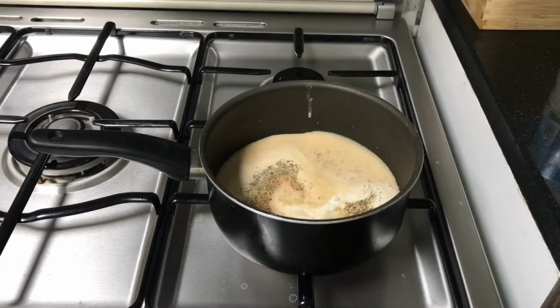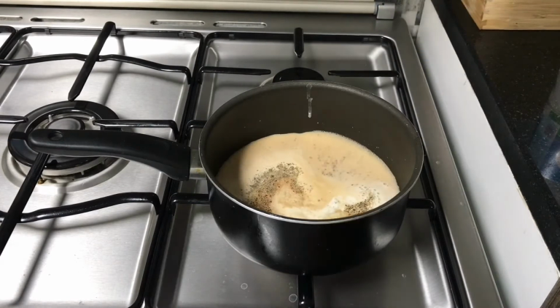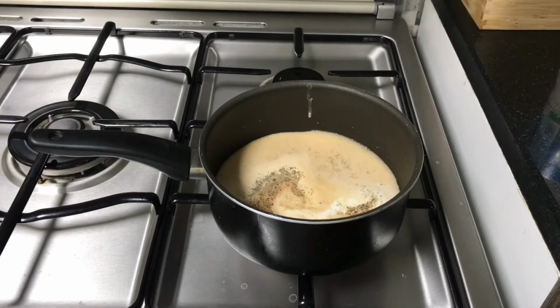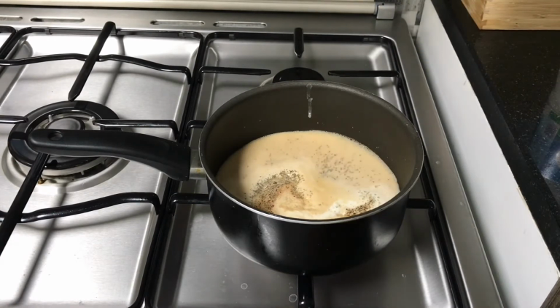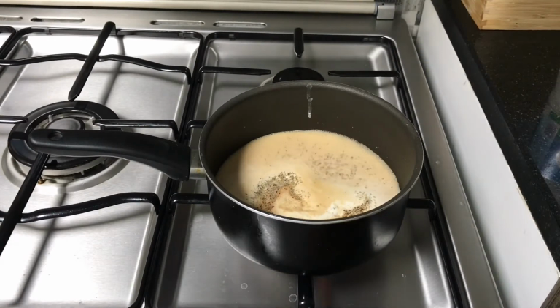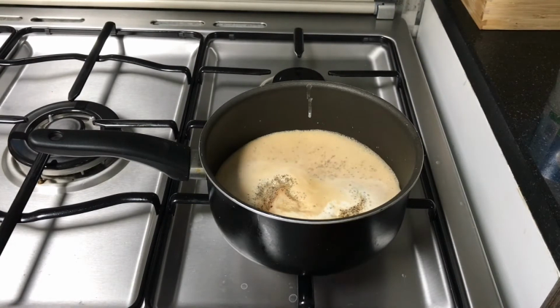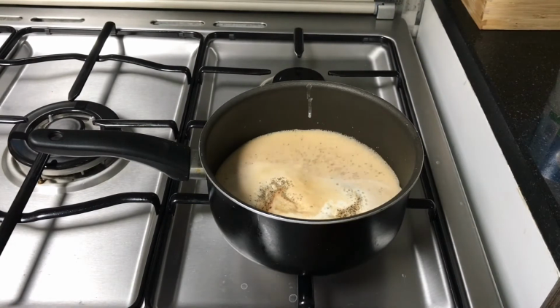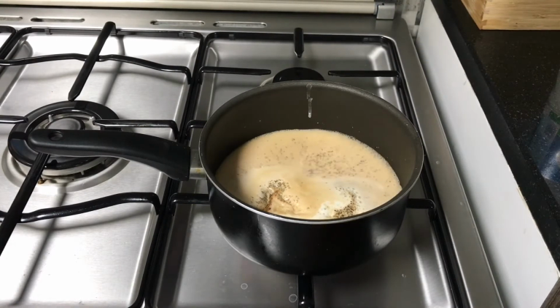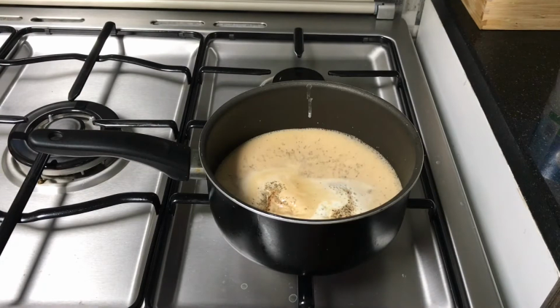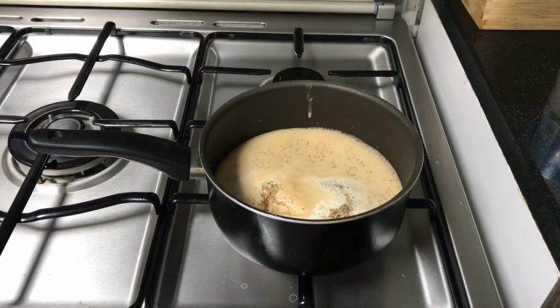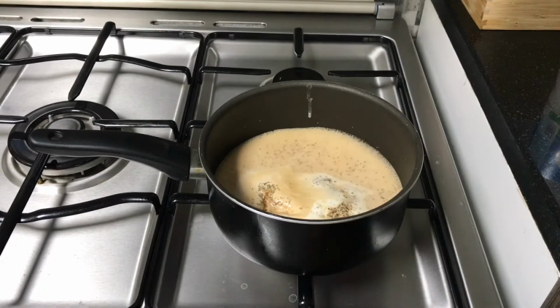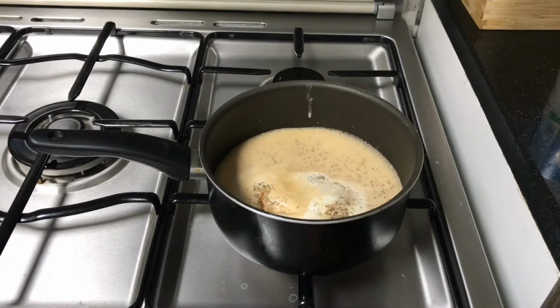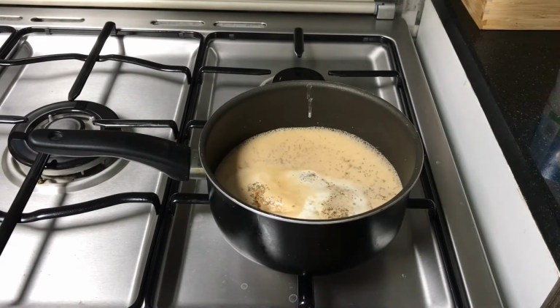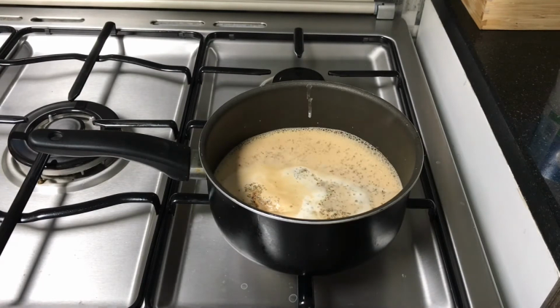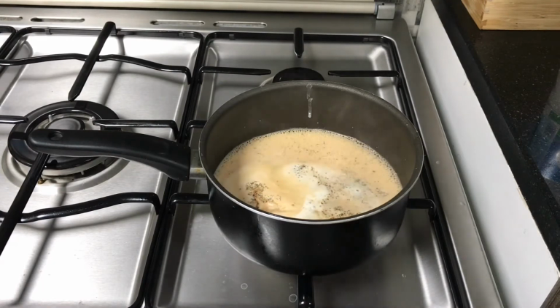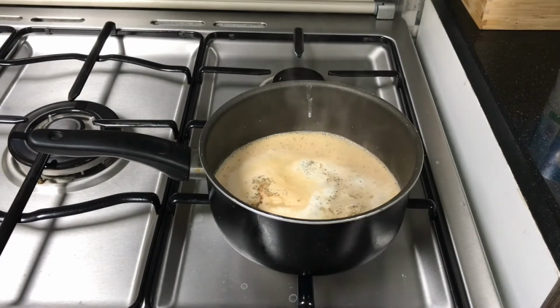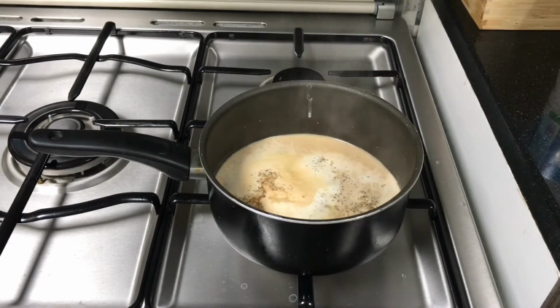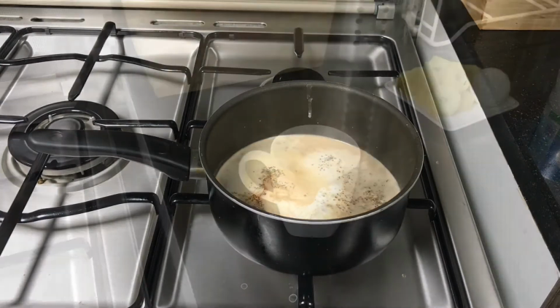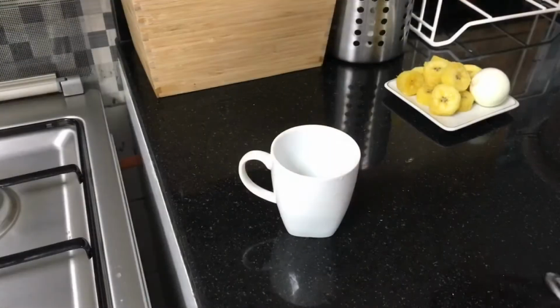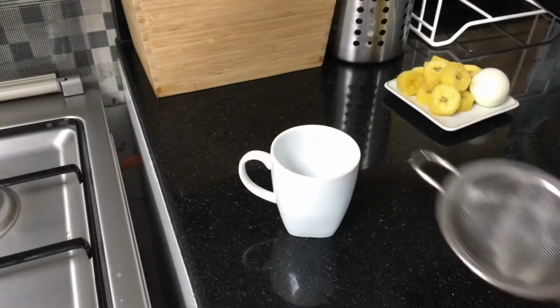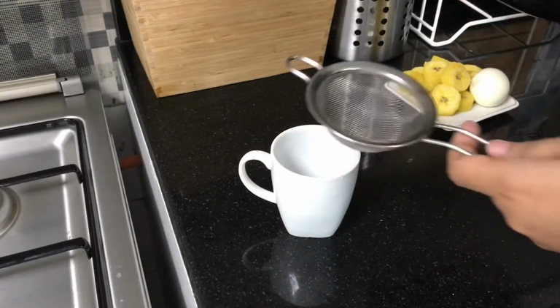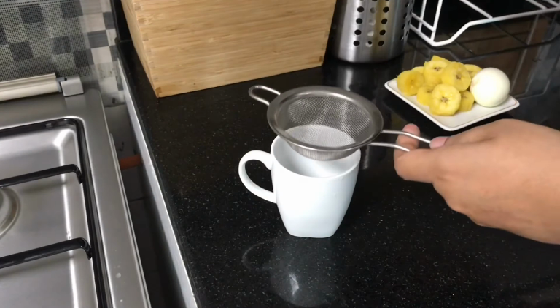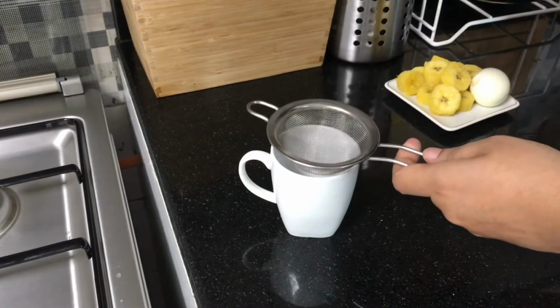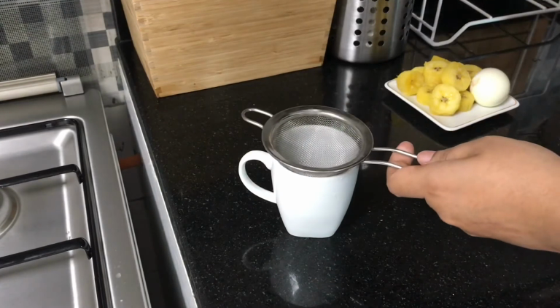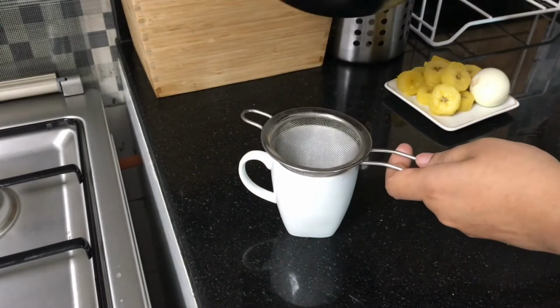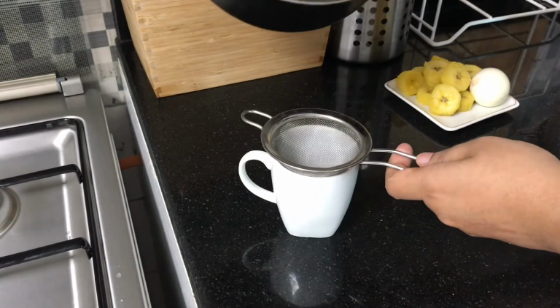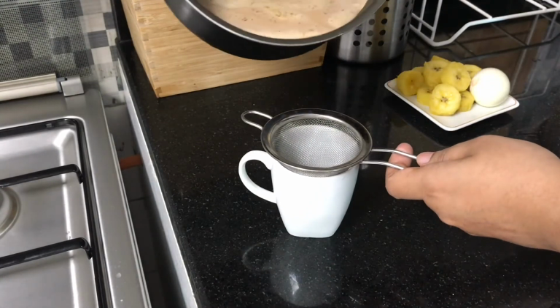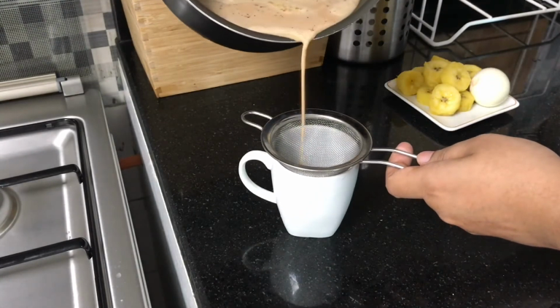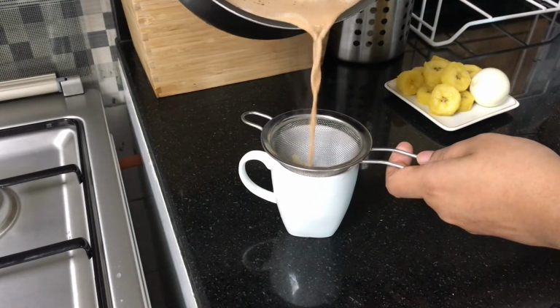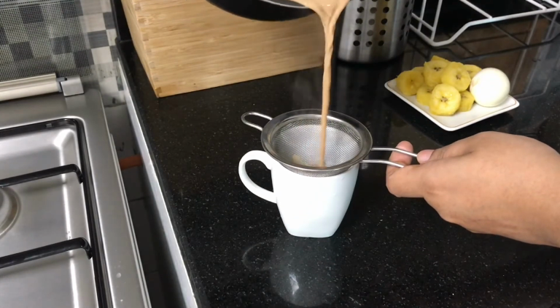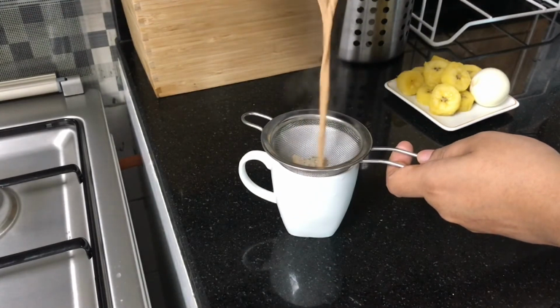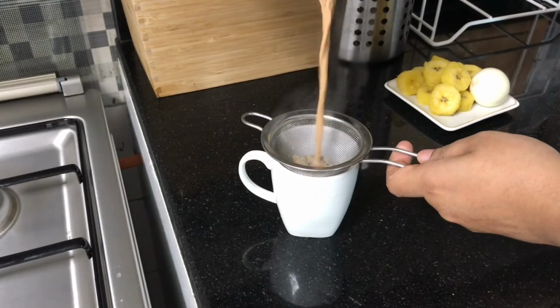If you like this, we will be able to add tea after the pour. We will be able to add tea, then we will taste the tea. Here we will be able to add 1 cup of tea and serve.